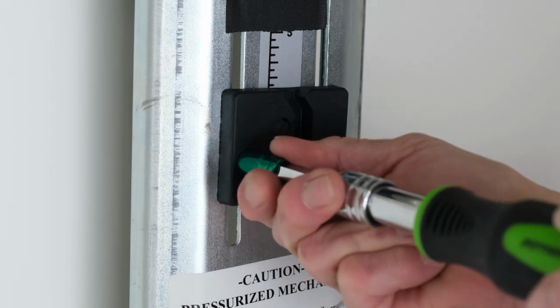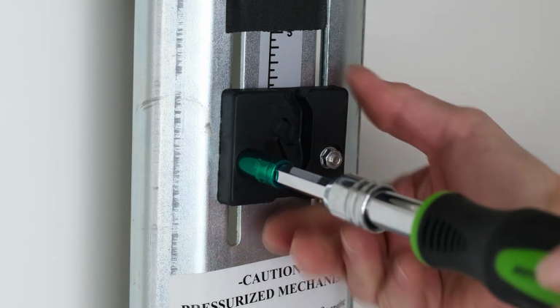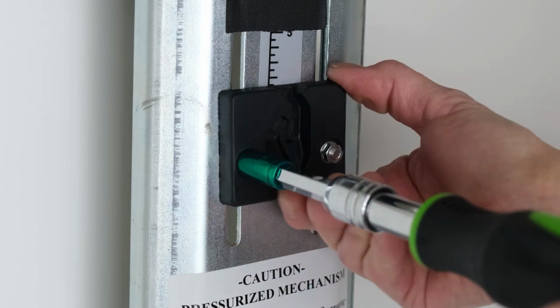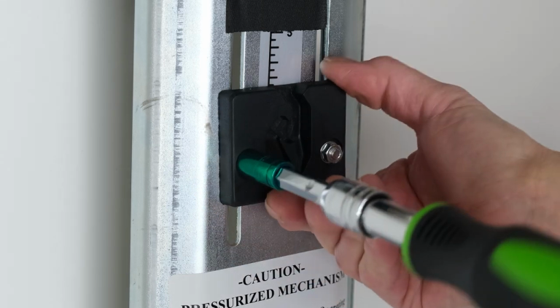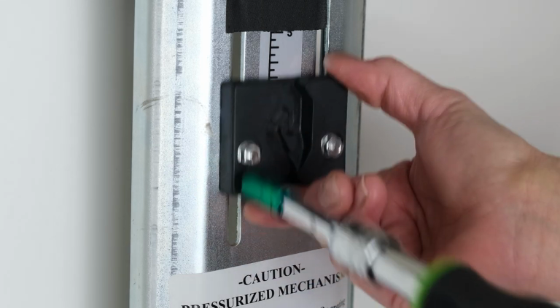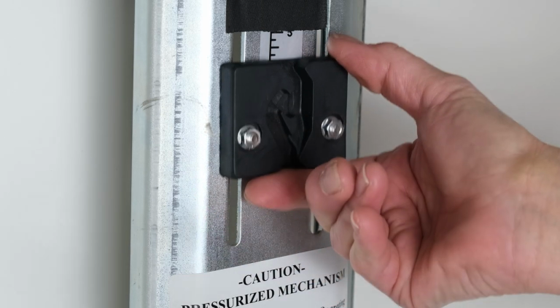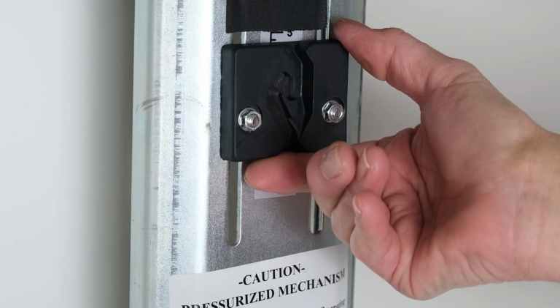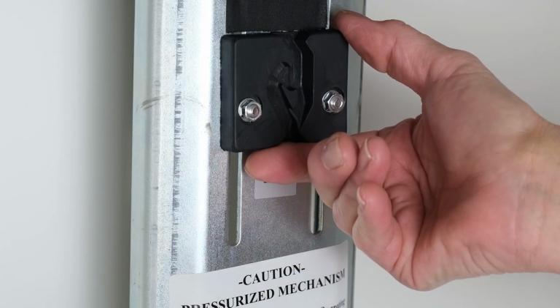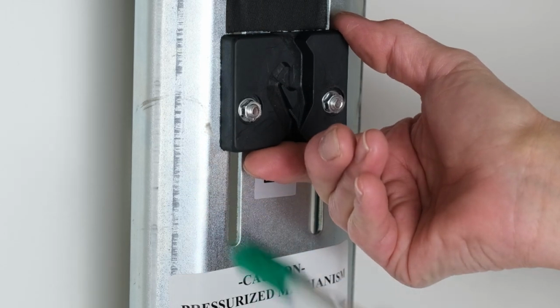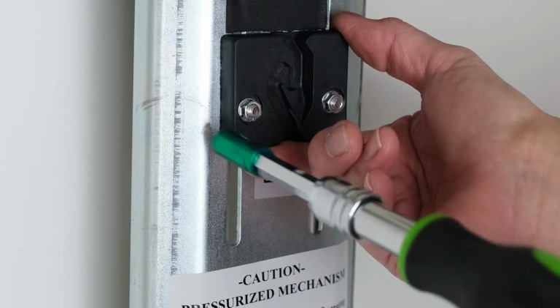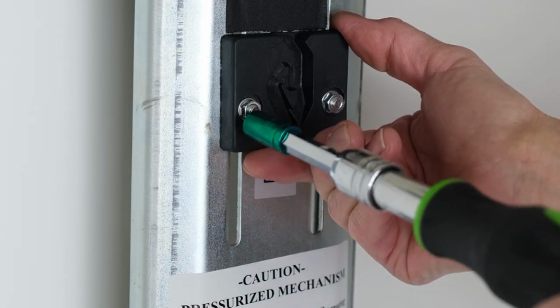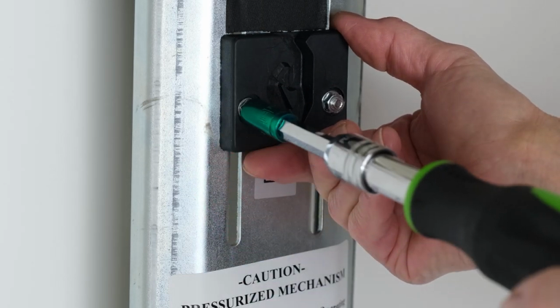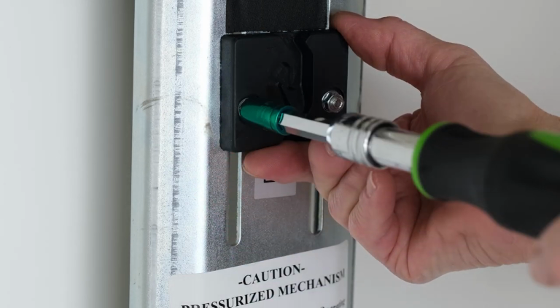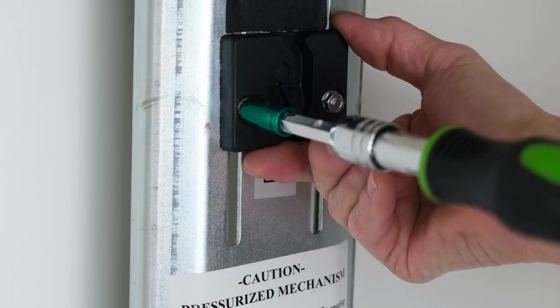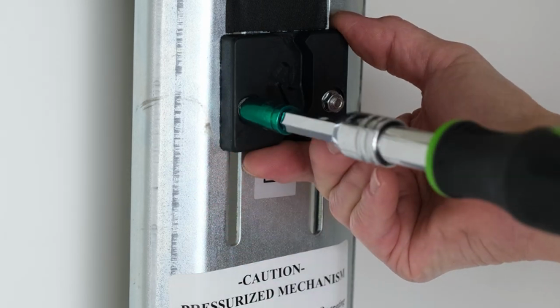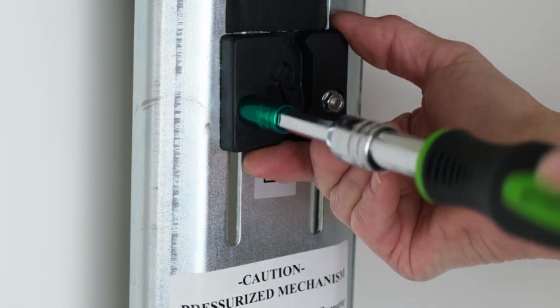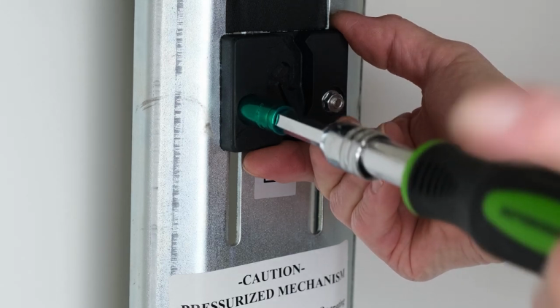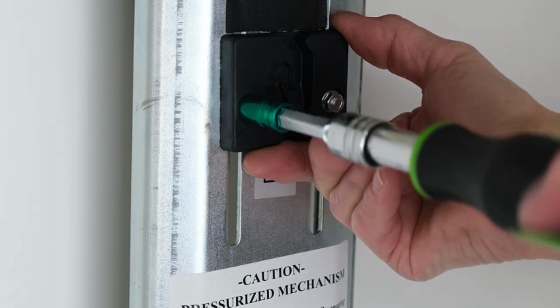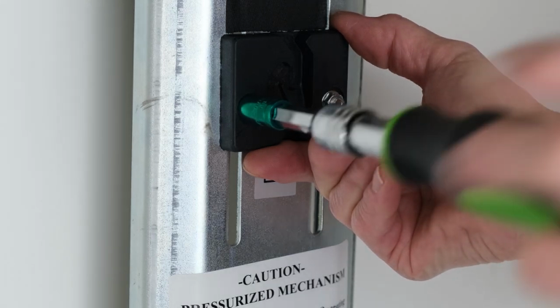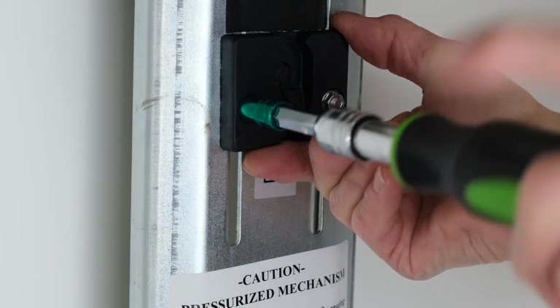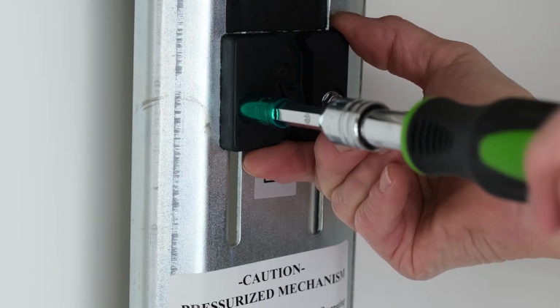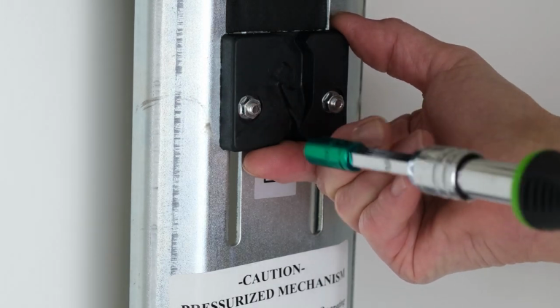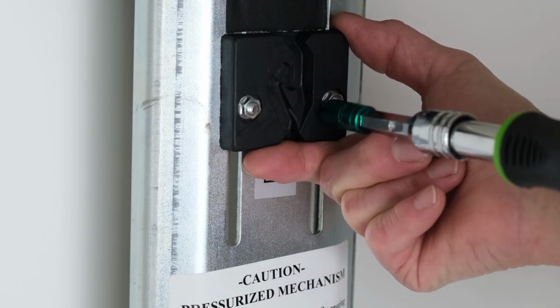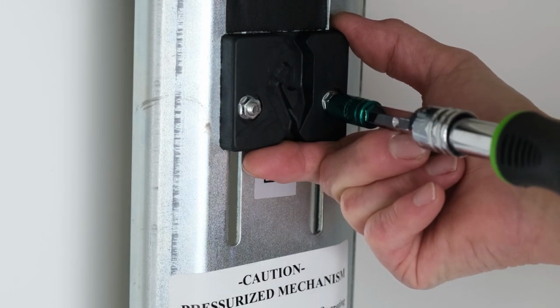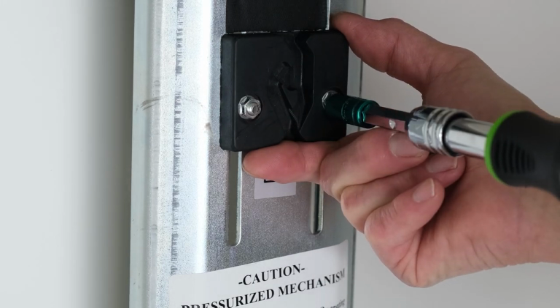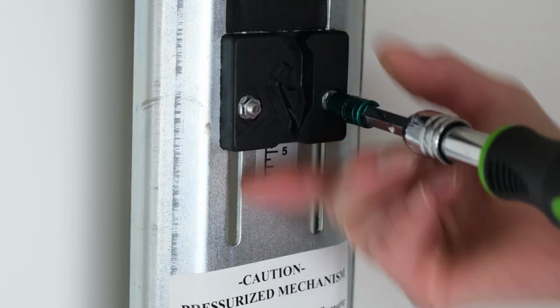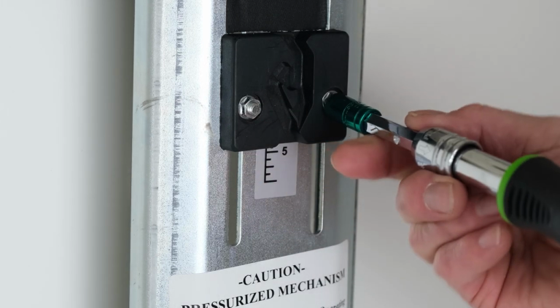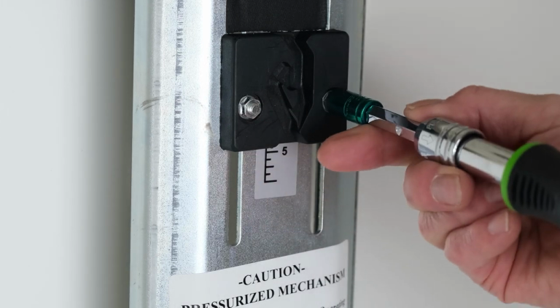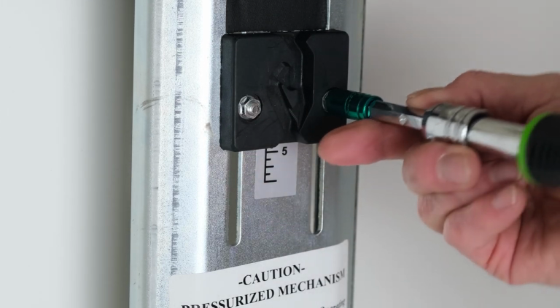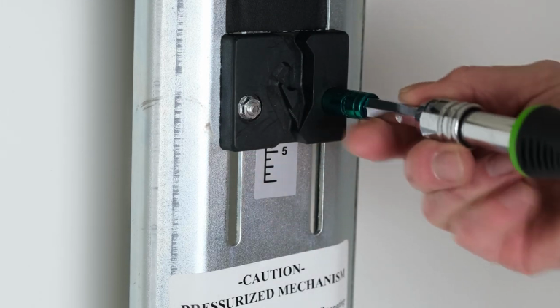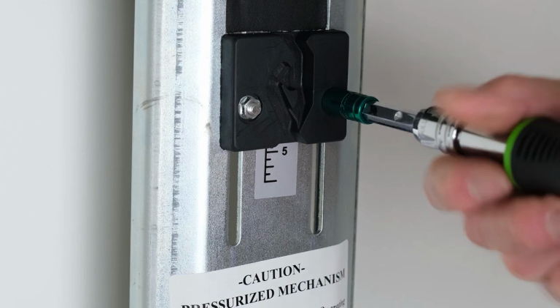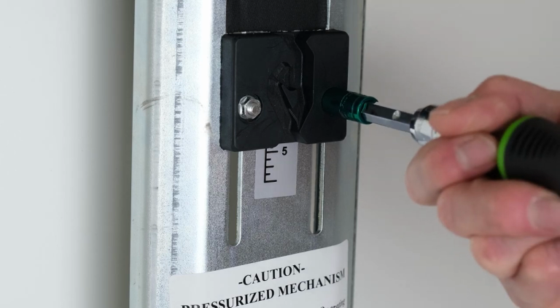Now that they're loose, move the black stop mechanism to your mark. Hold the stop mechanism firmly and carefully tighten the bolts to secure the position. Do not over tighten.